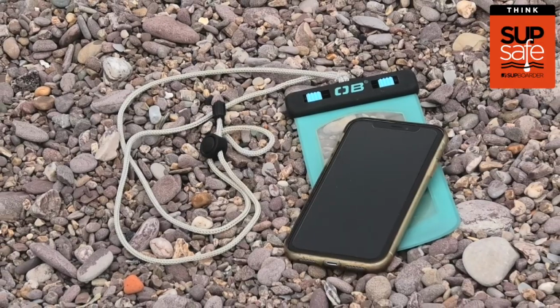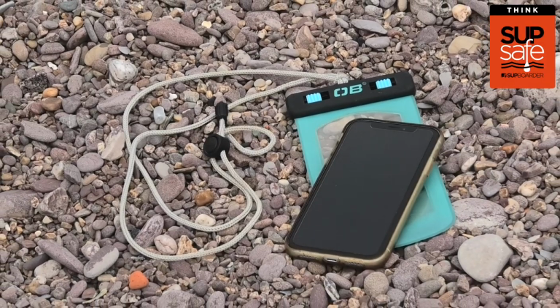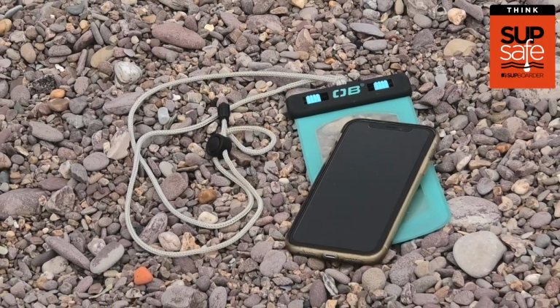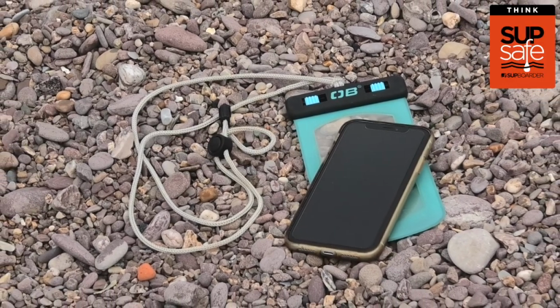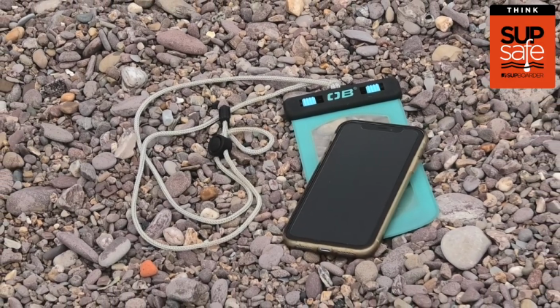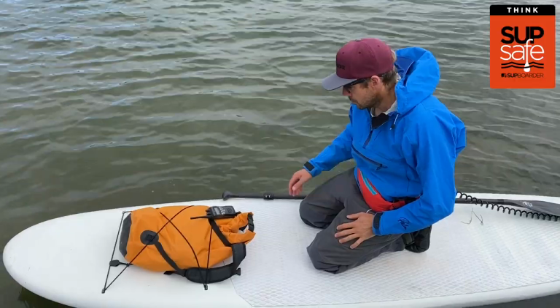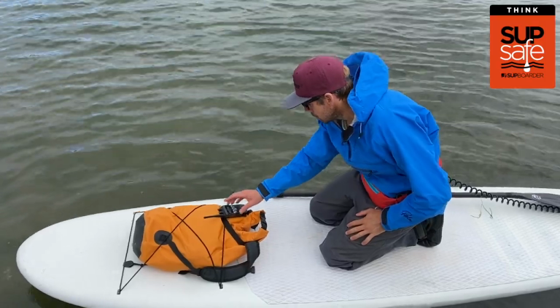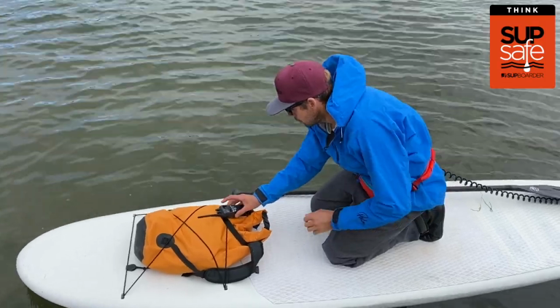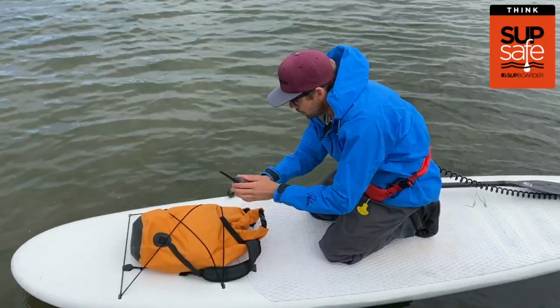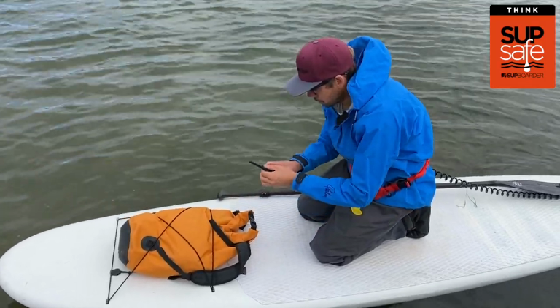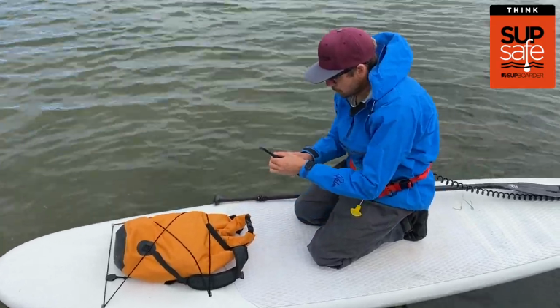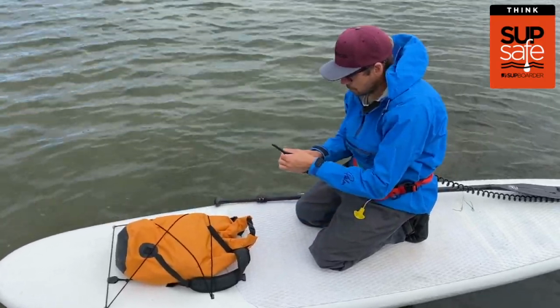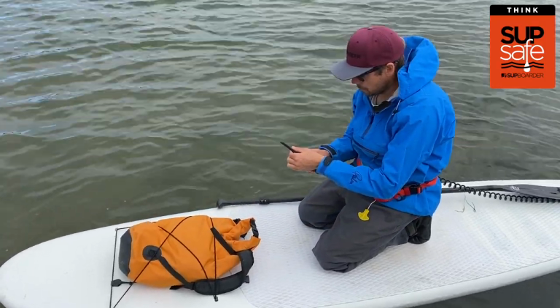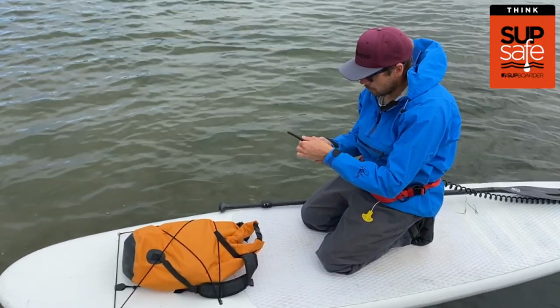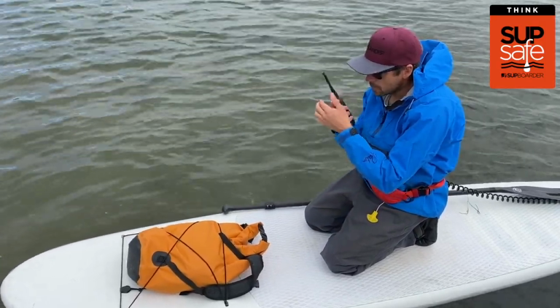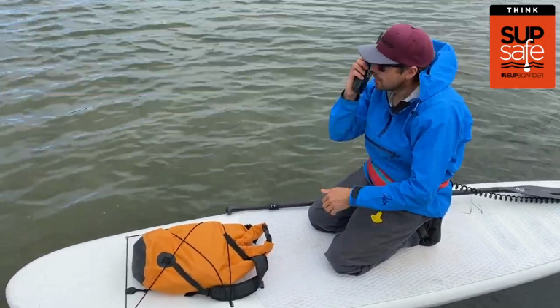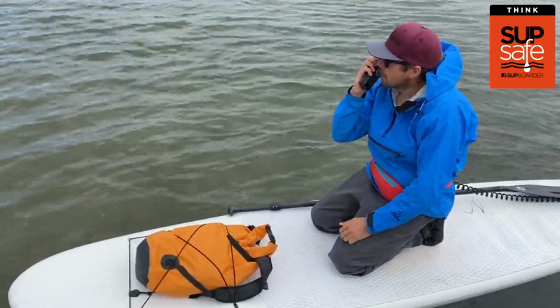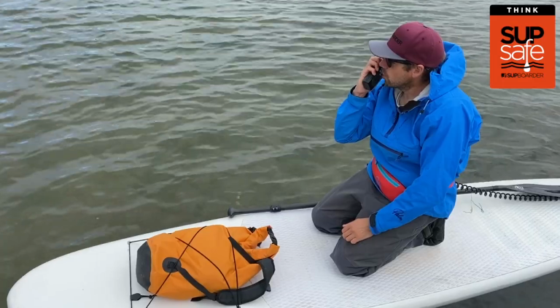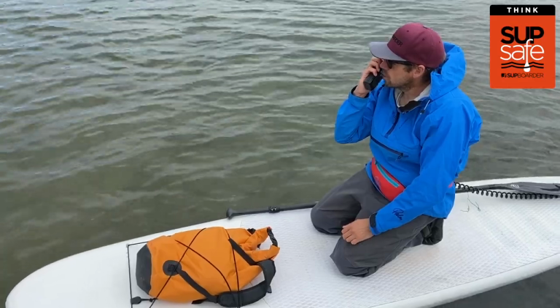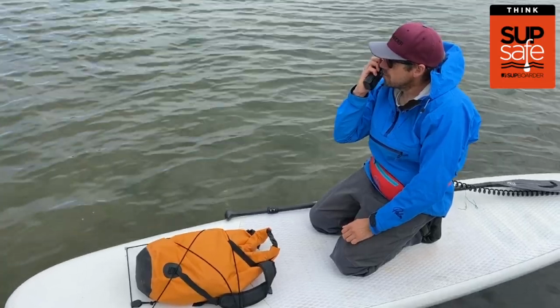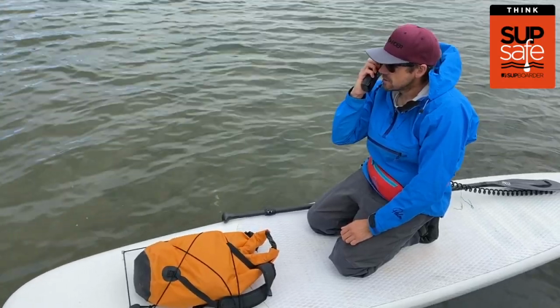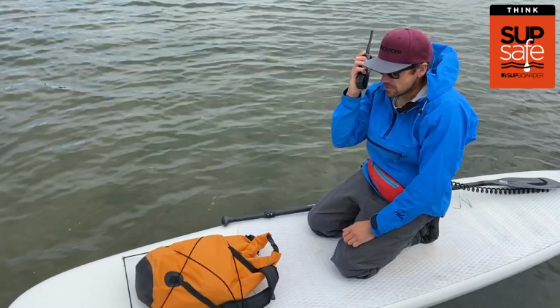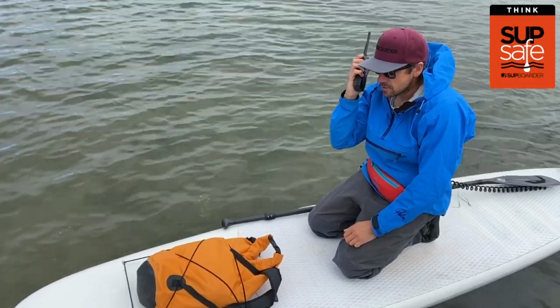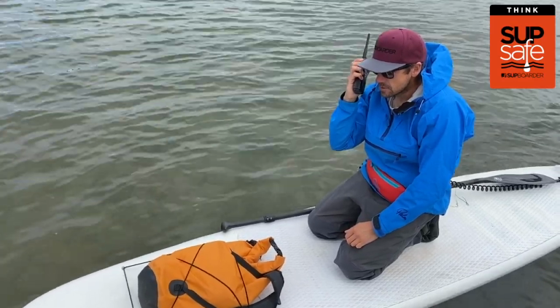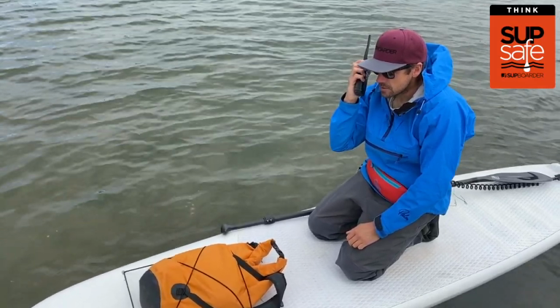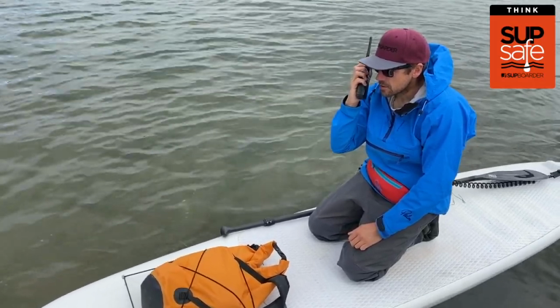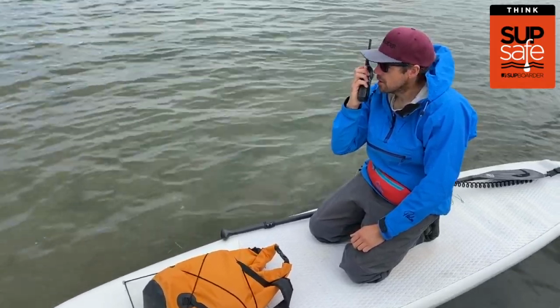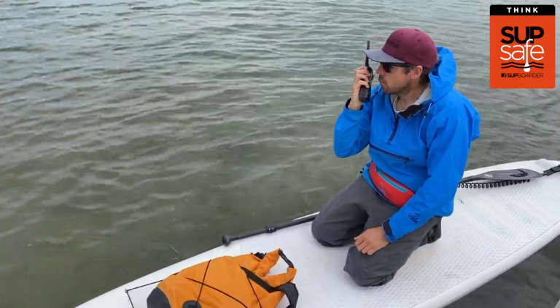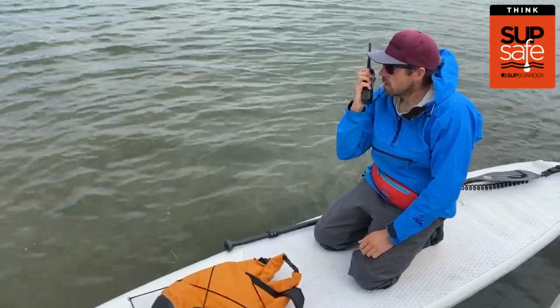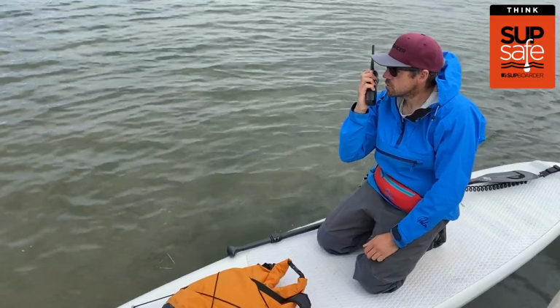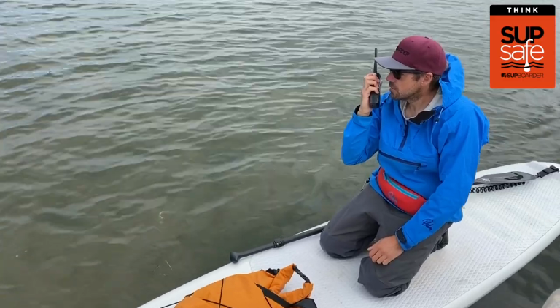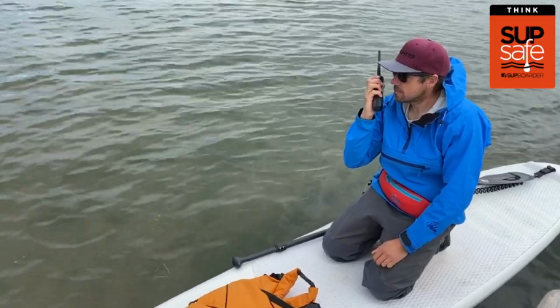Just make sure it's well charged. If you're paddling more remote coastal locations where there's regular marine traffic and possibly limited phone signal, you might want to consider a VHF — just make sure you have the appropriate certification to use it.